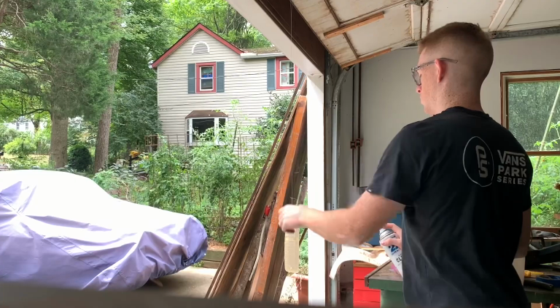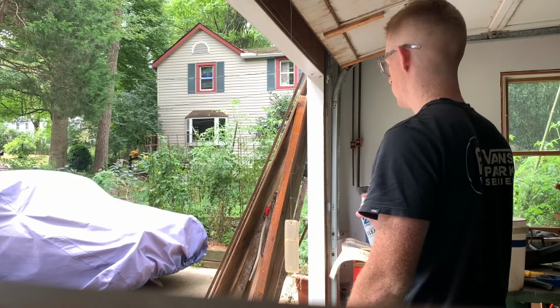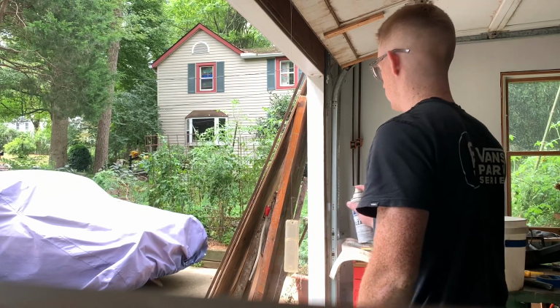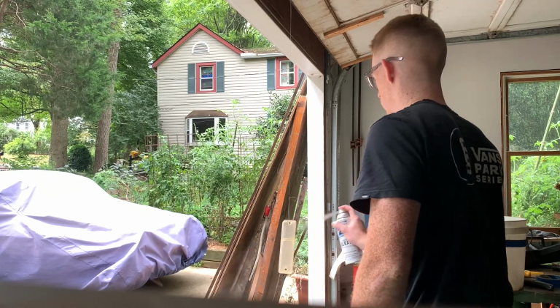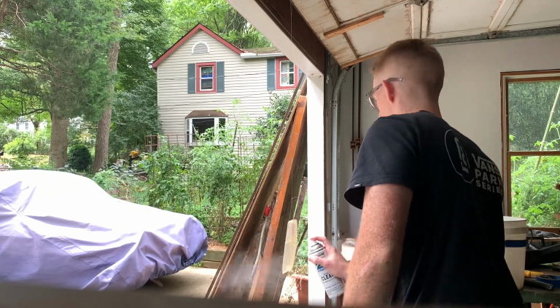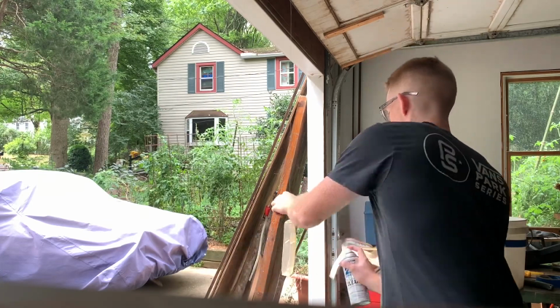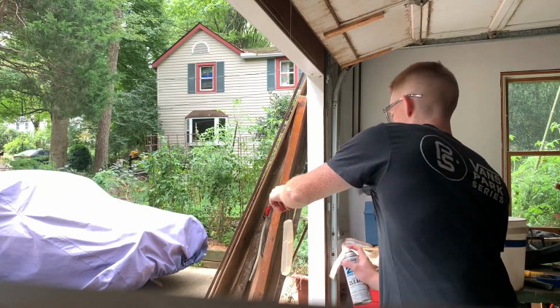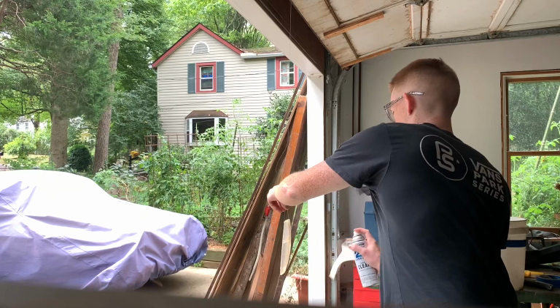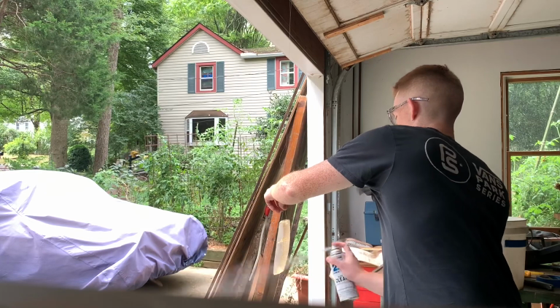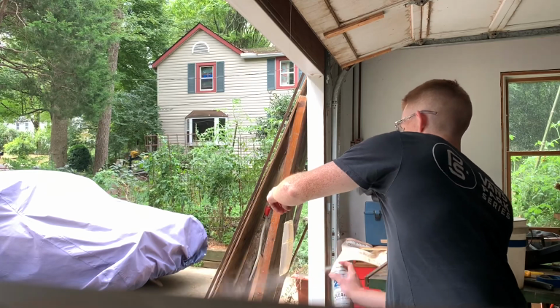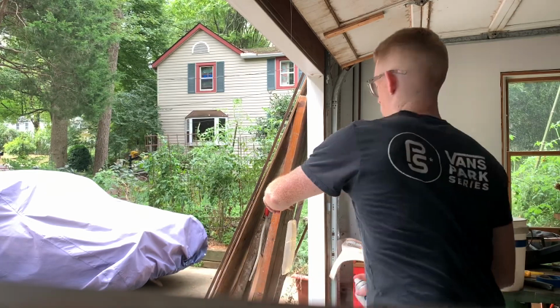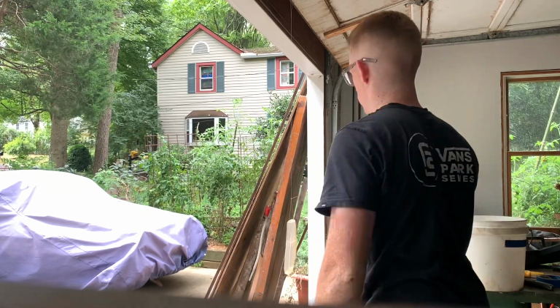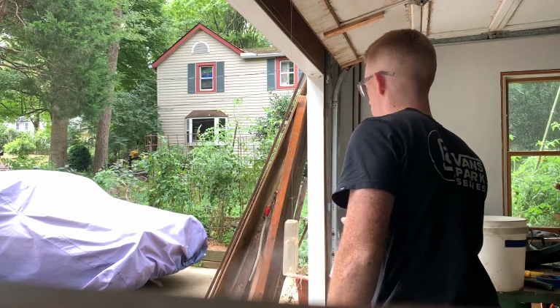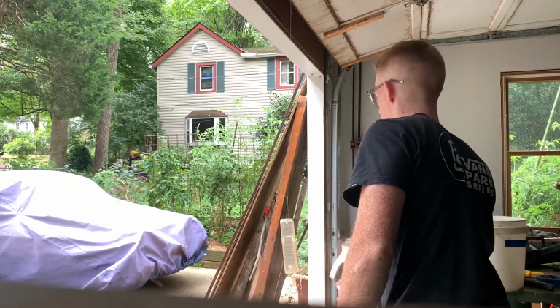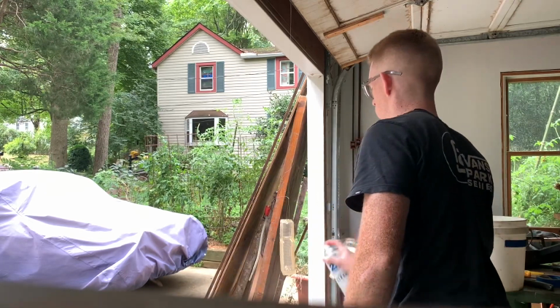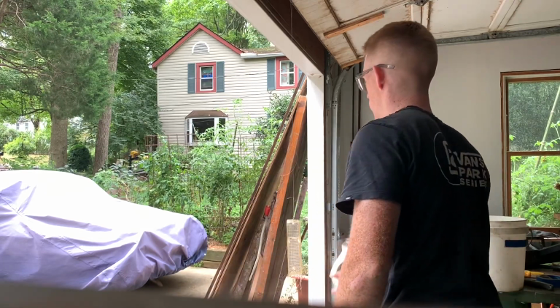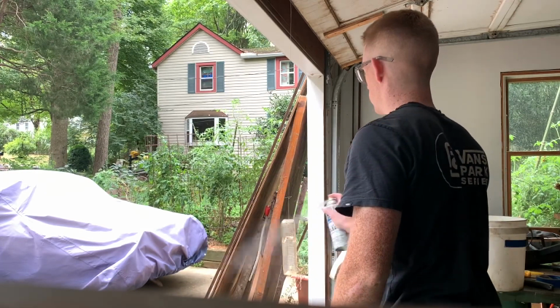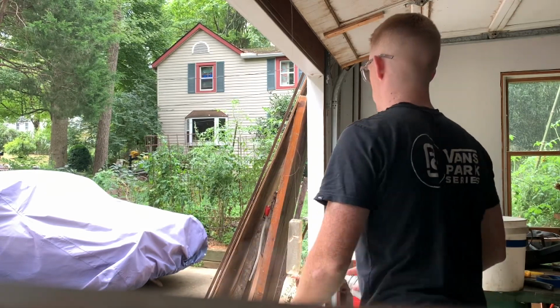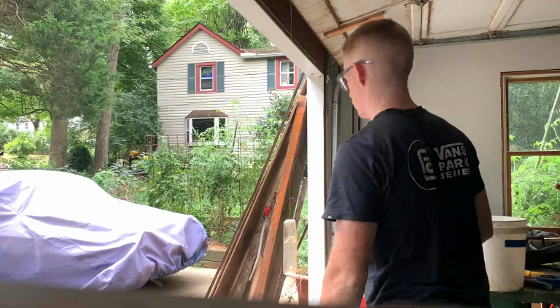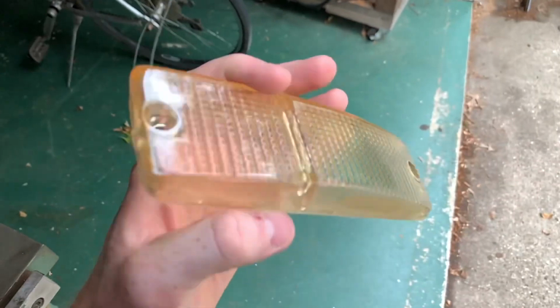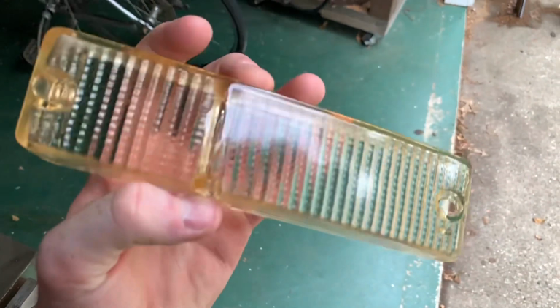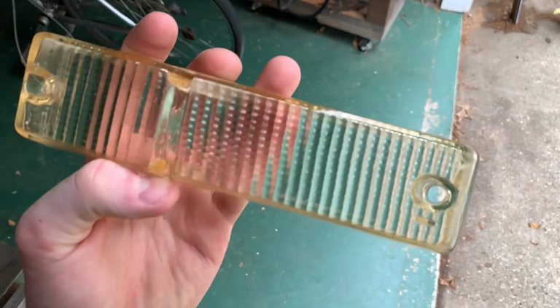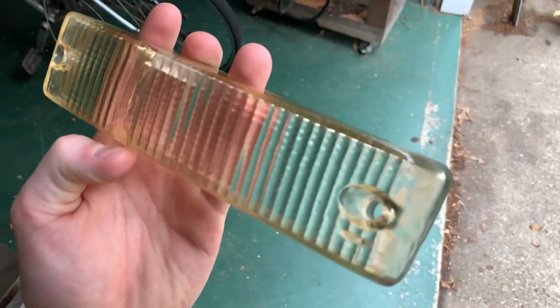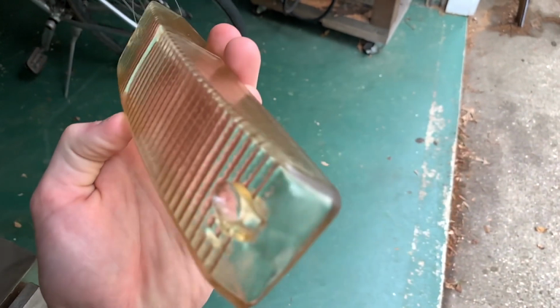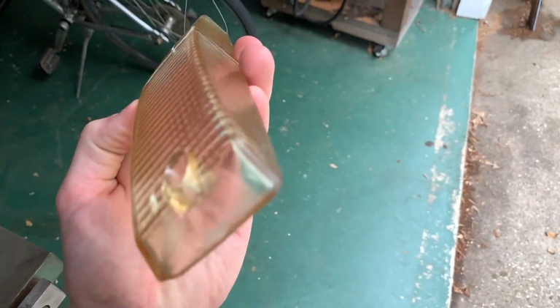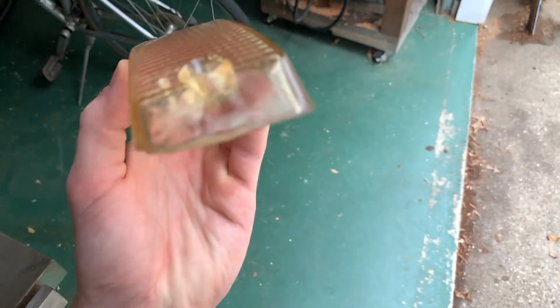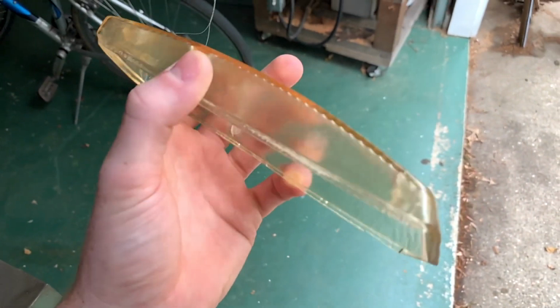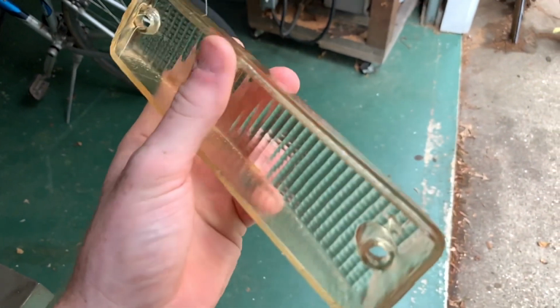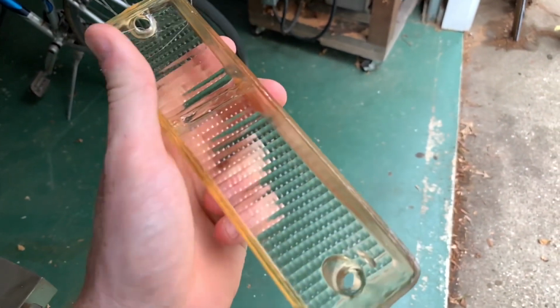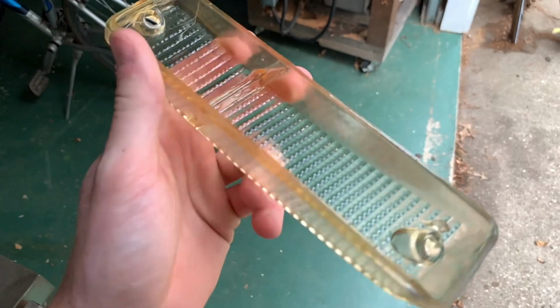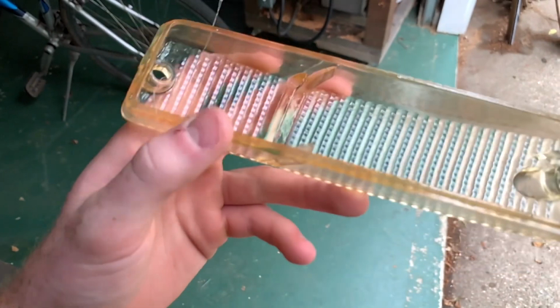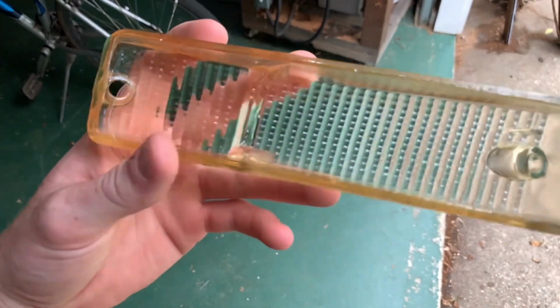I want to take the time to thank Dallas Martin, head of the 3D printing division at Toyota in Kentucky, for taking me under his wing and teaching me the basics of this 3D printing process. Super stoked on the result, and I hope you enjoy.